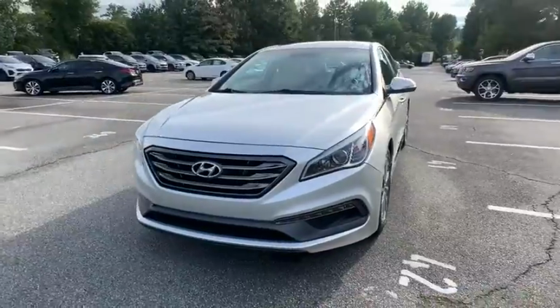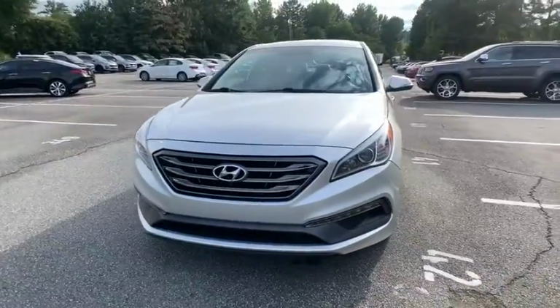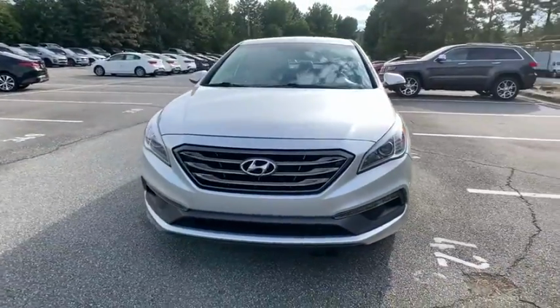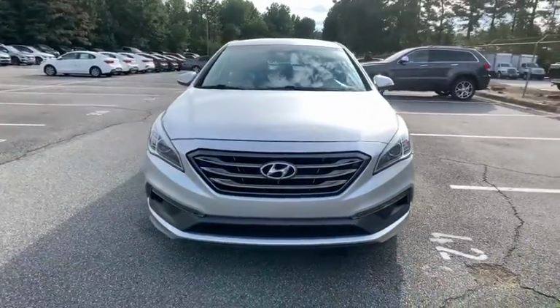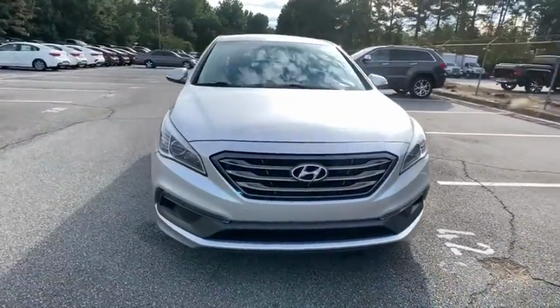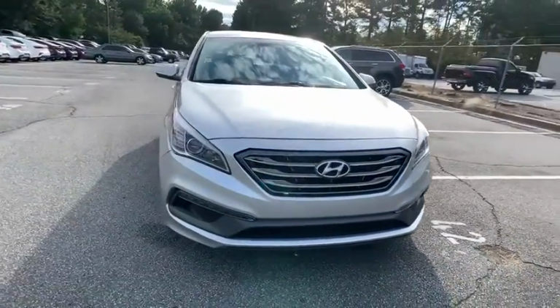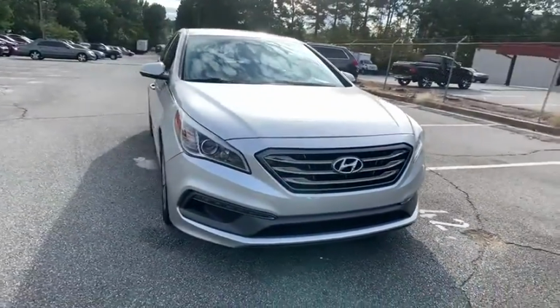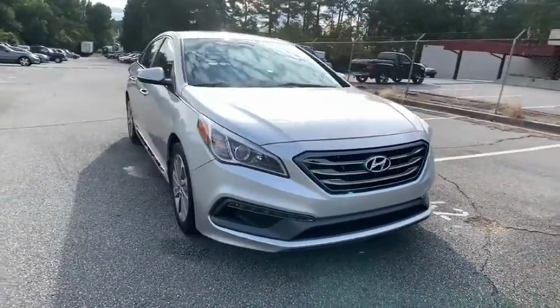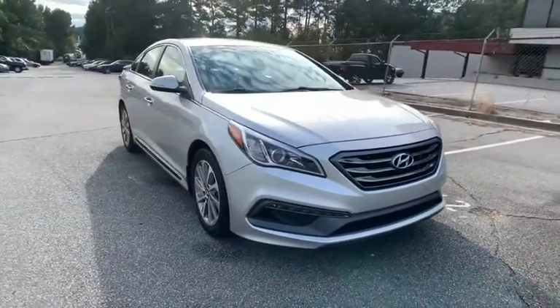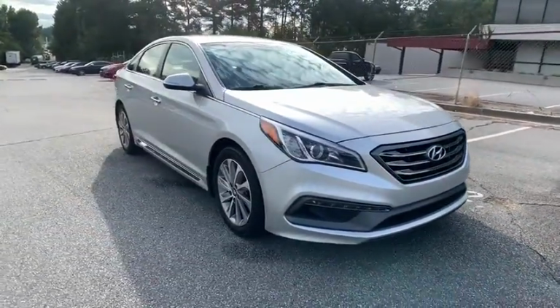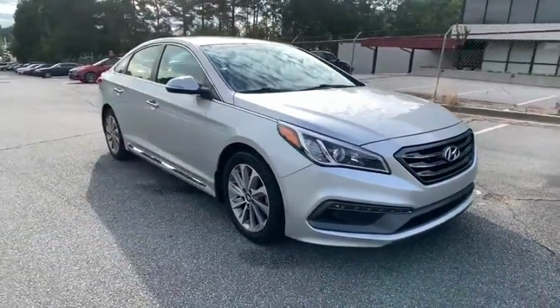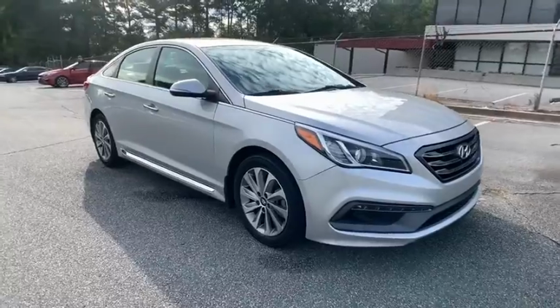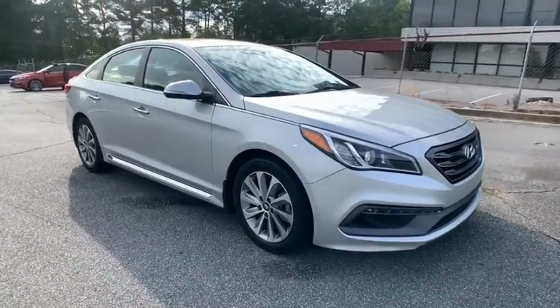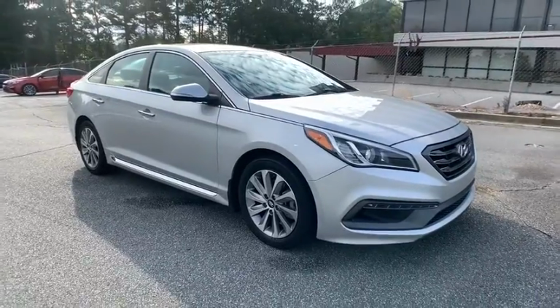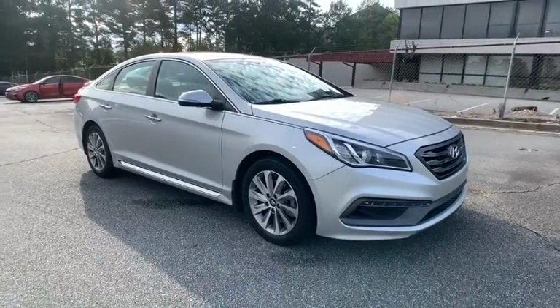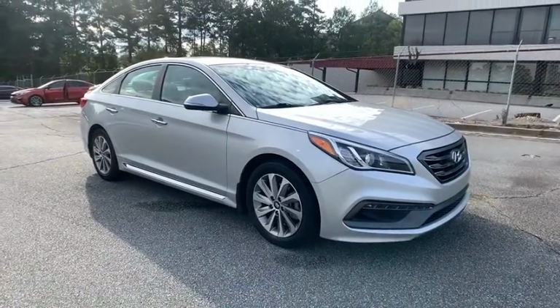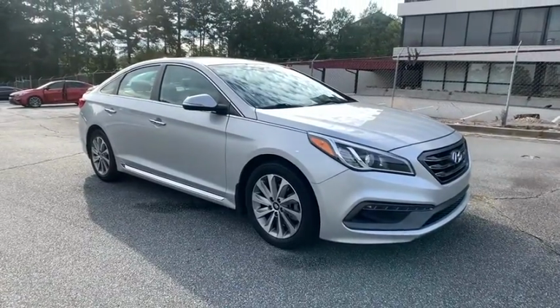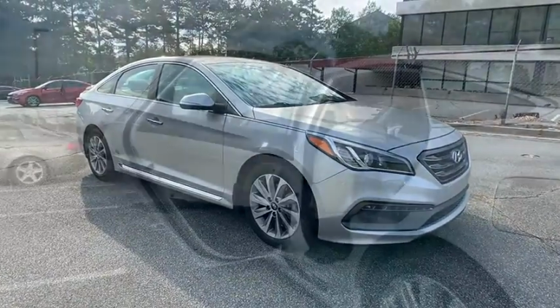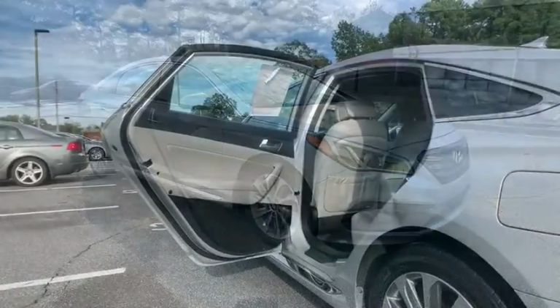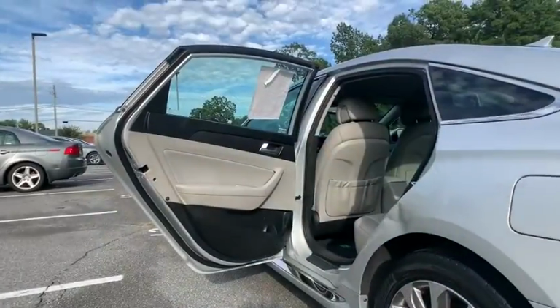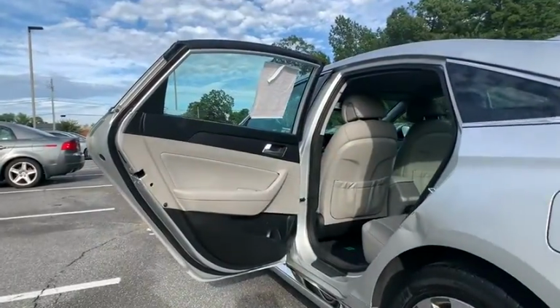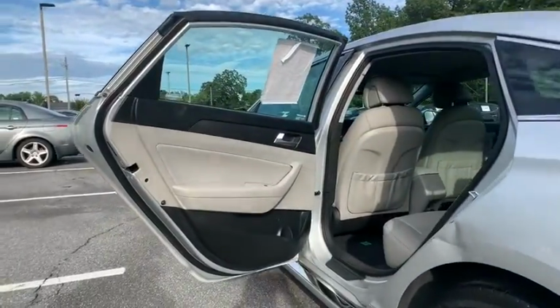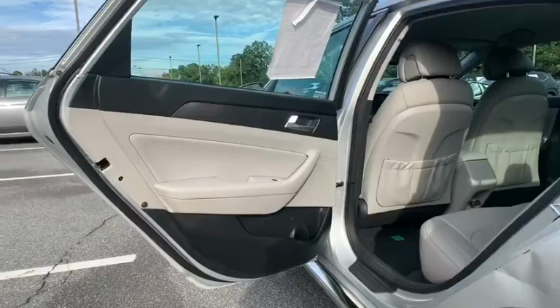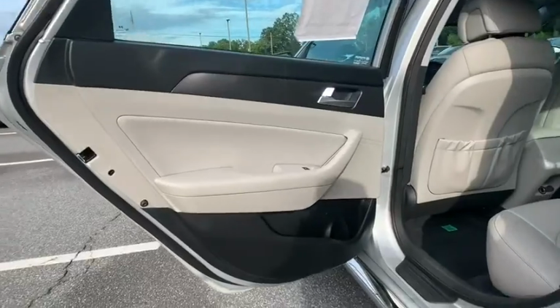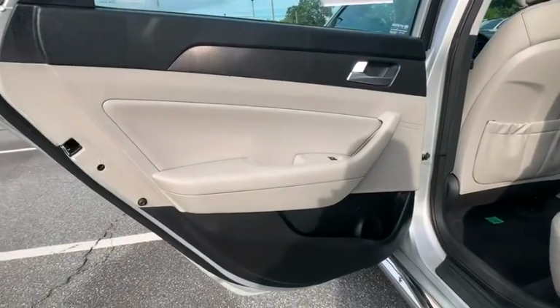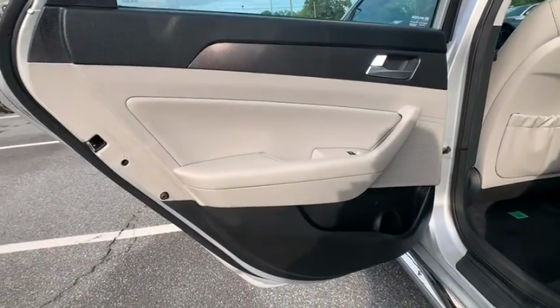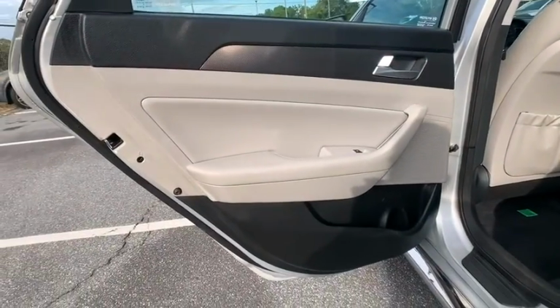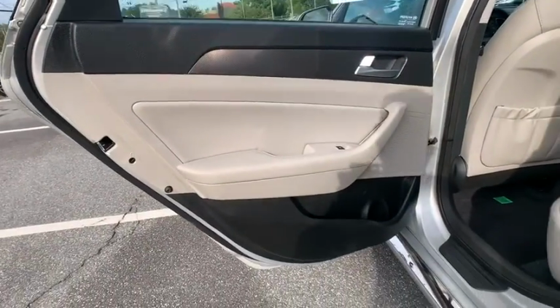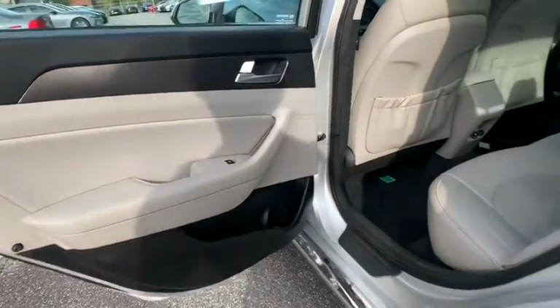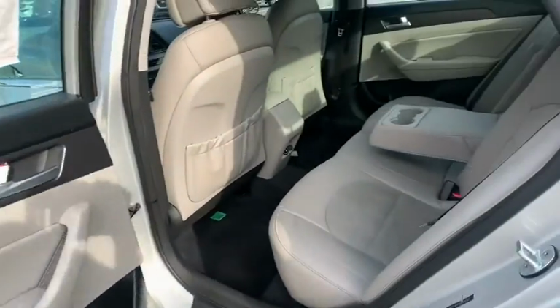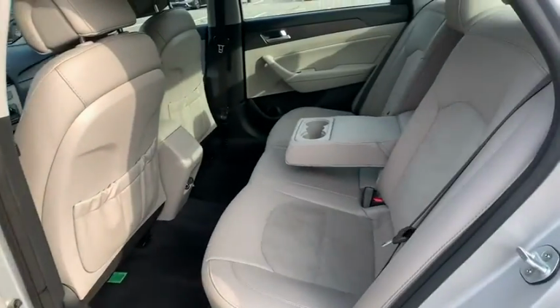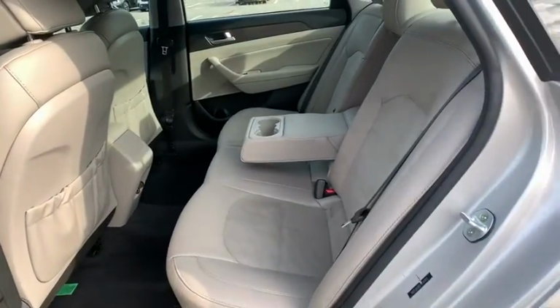This vehicle has less than 150,000 miles. Here are some of this vehicle's great options: stability control, keyless entry, backup camera, steering wheel audio controls, anti-lock braking system, traction control, and Bluetooth.